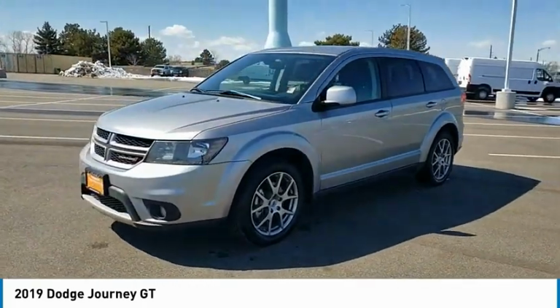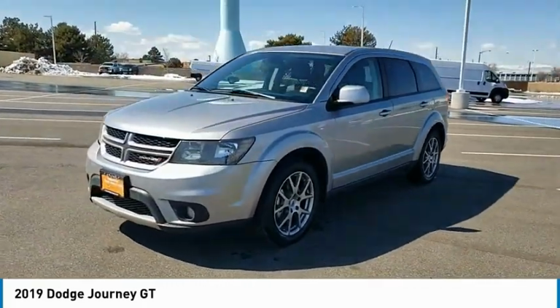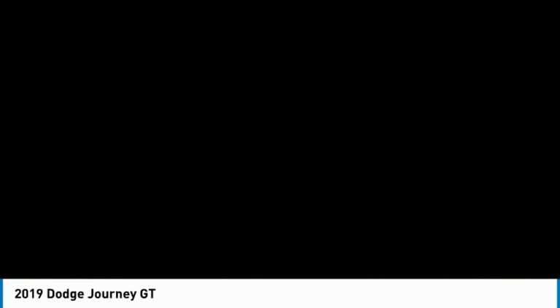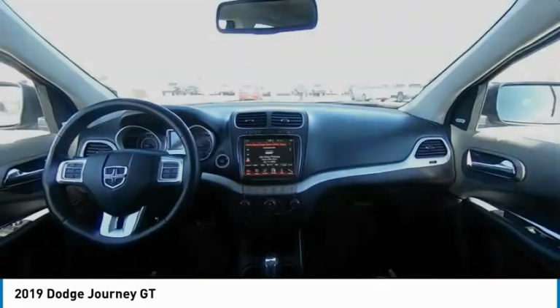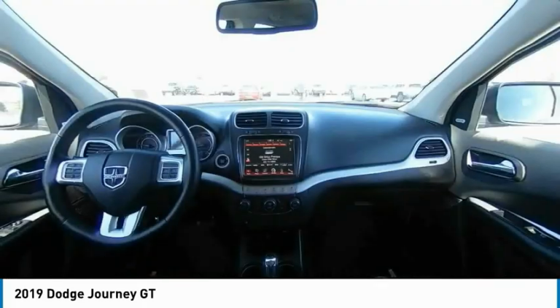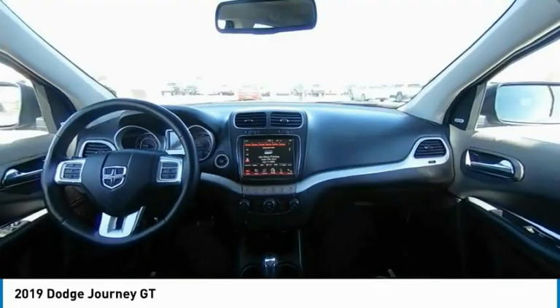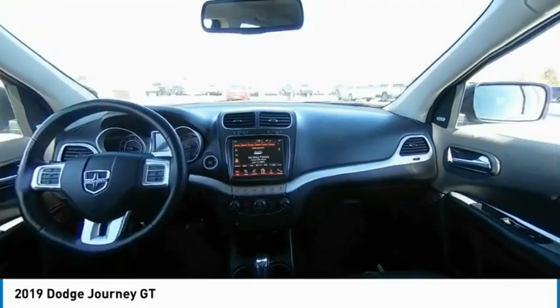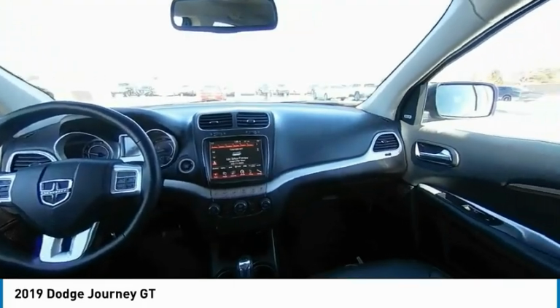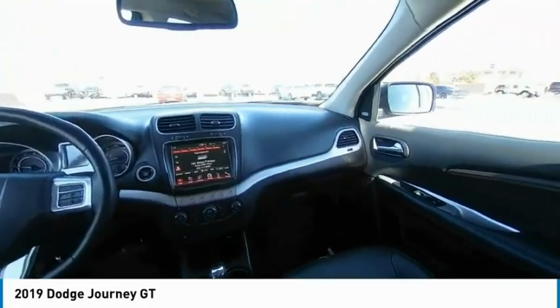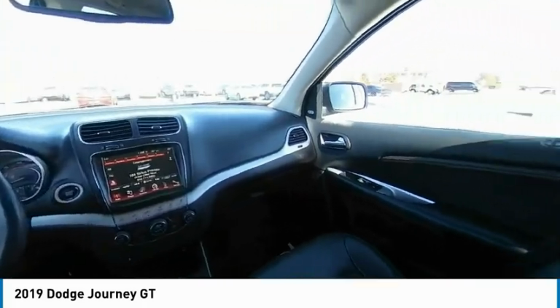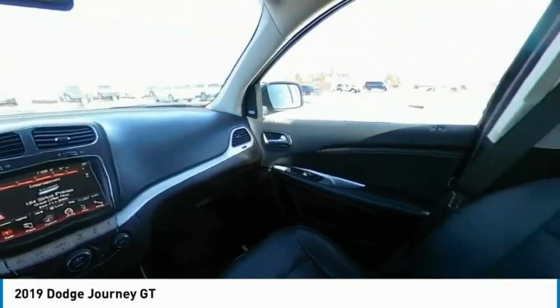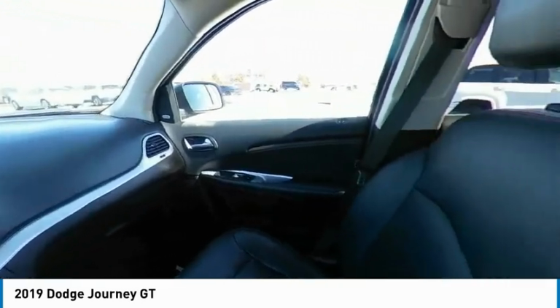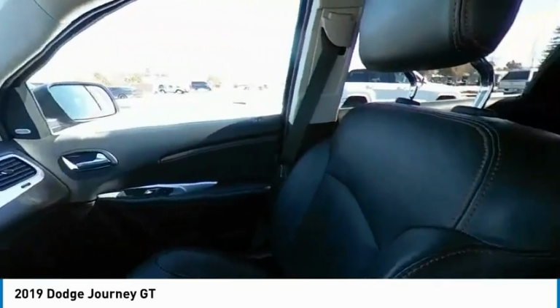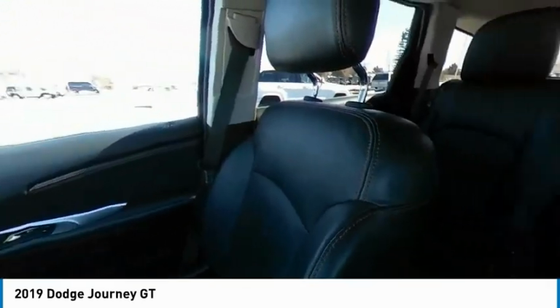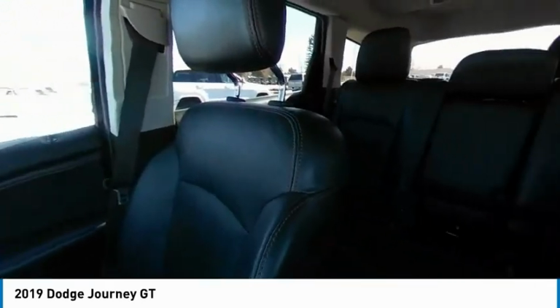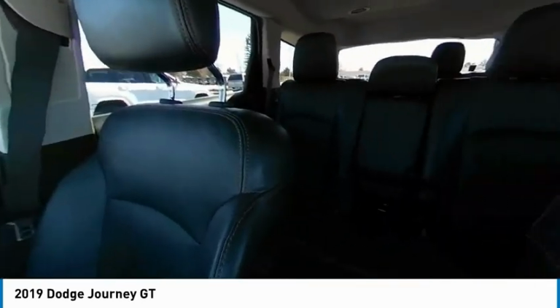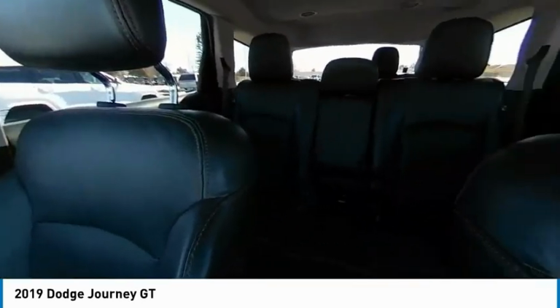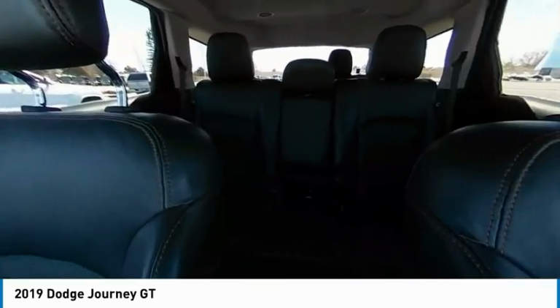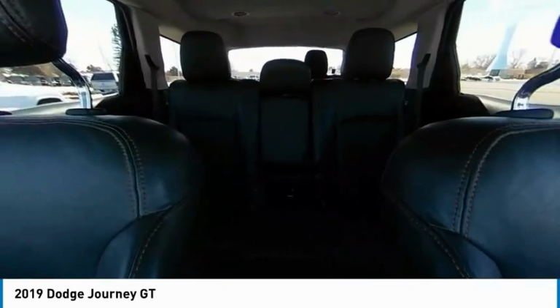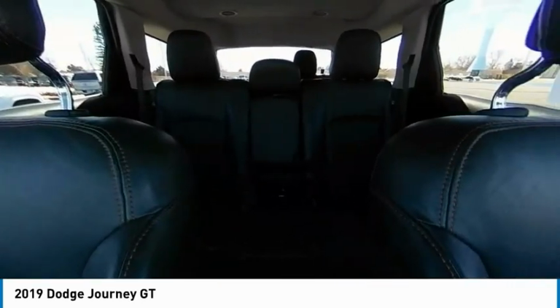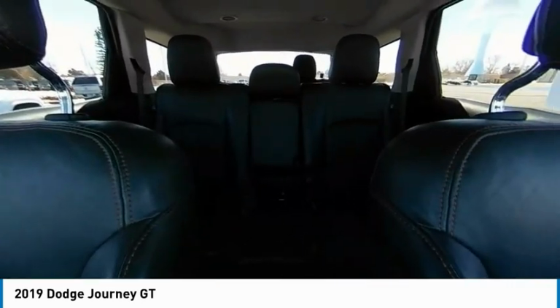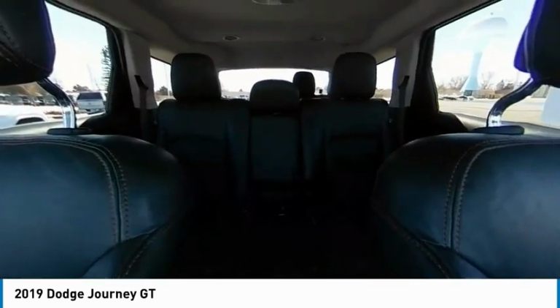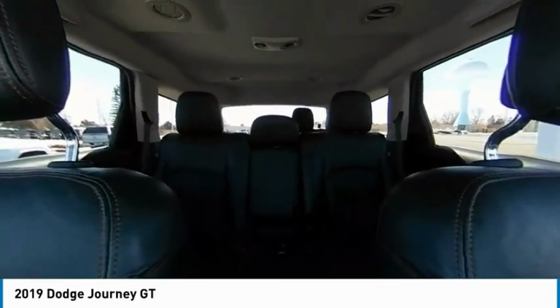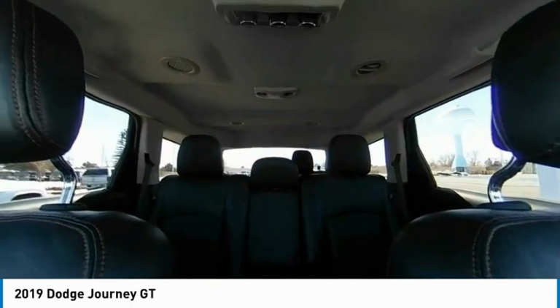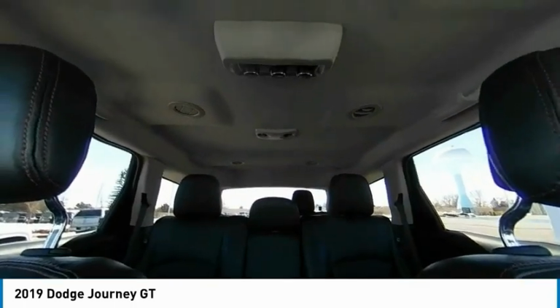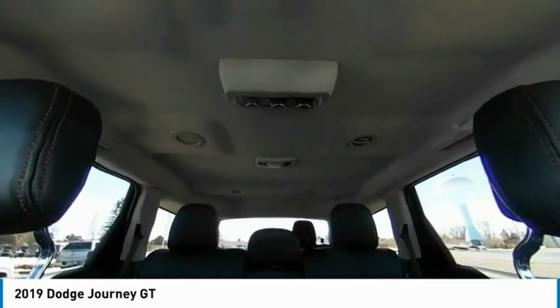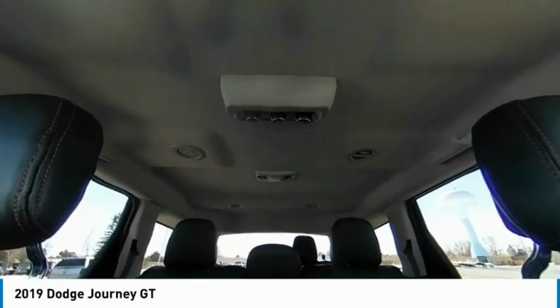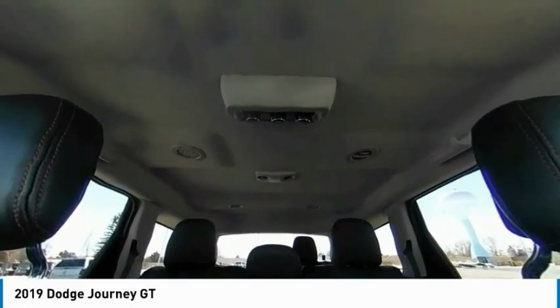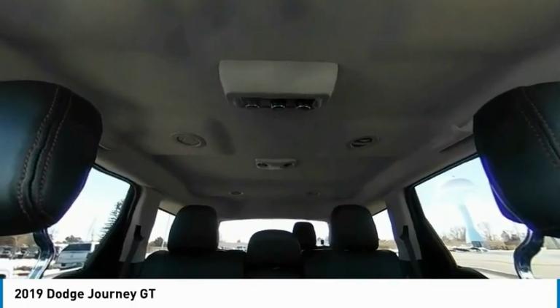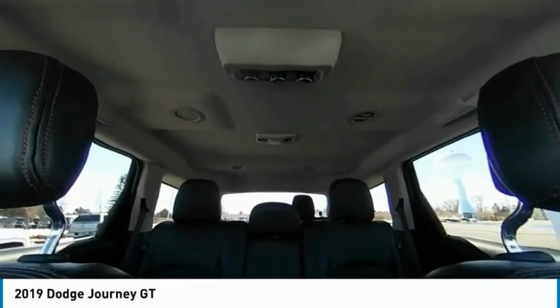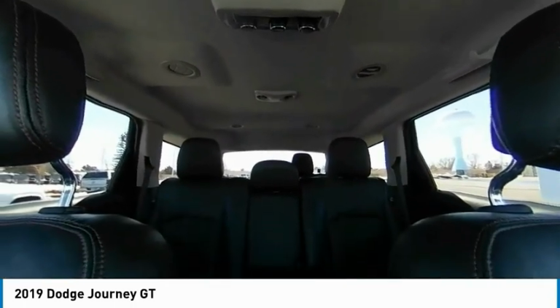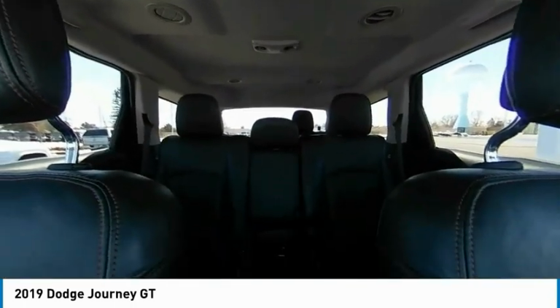This vehicle has less than 40,000 miles. Here are some of this vehicle's great options: tire pressure monitor, electronic stability control, all-wheel drive, heated mirrors, alloy wheels, aluminum wheels.